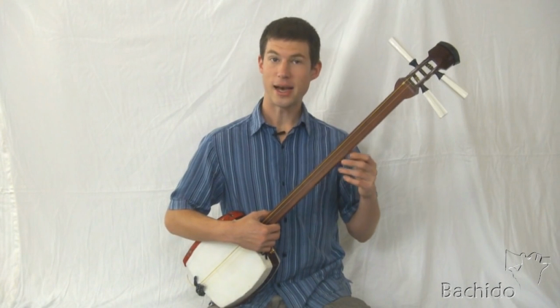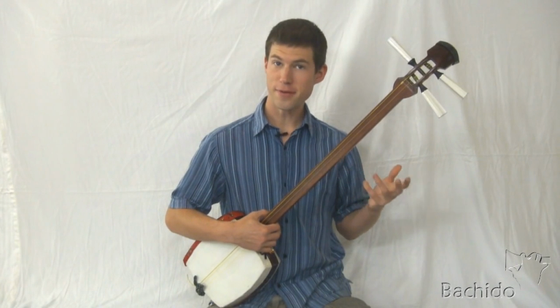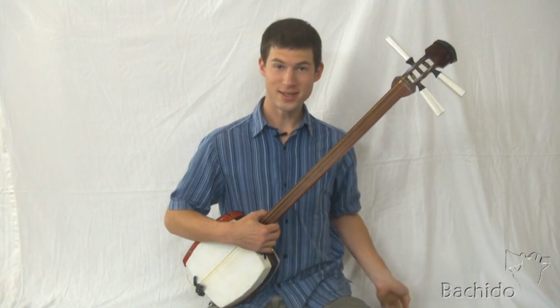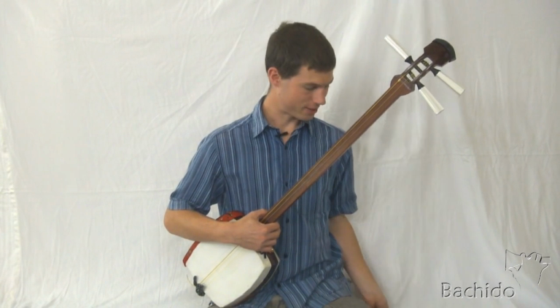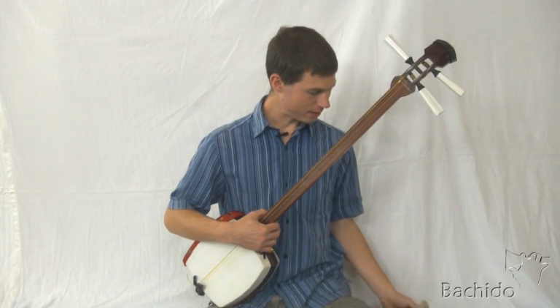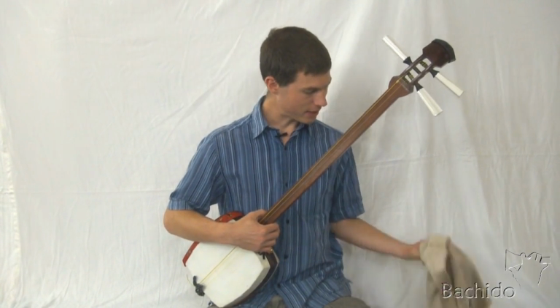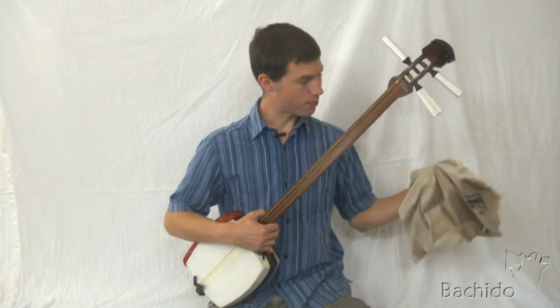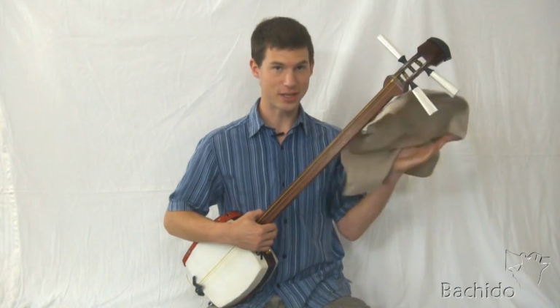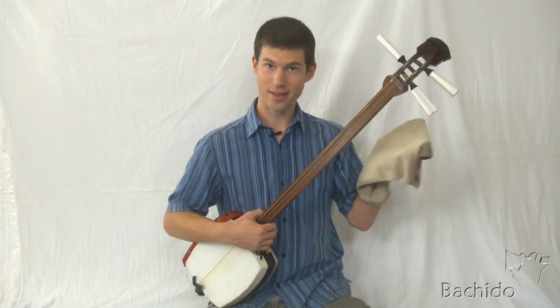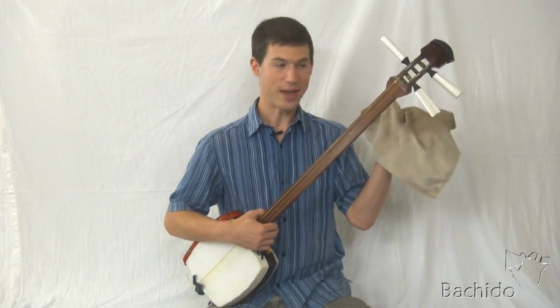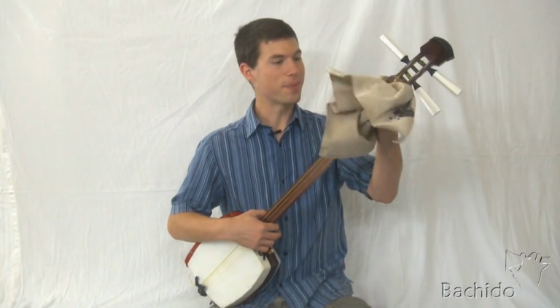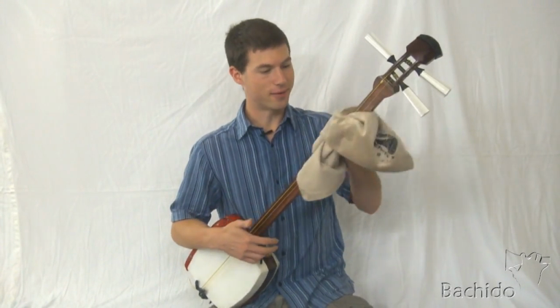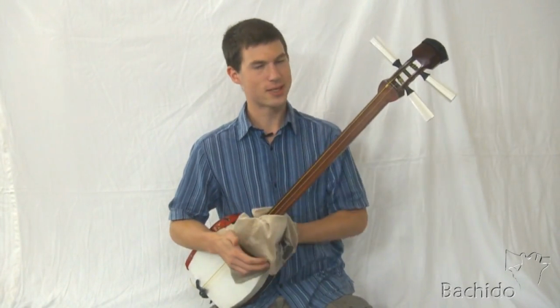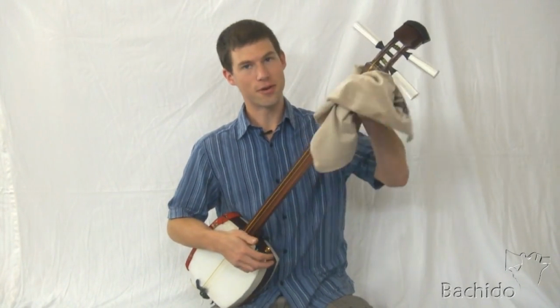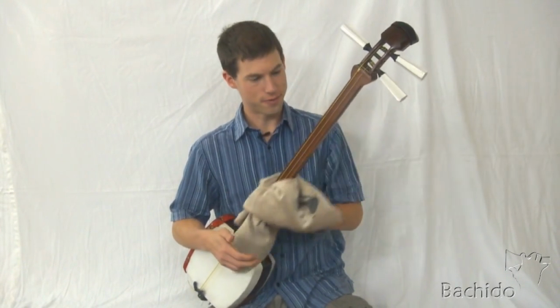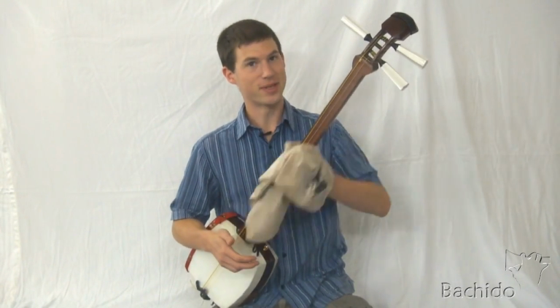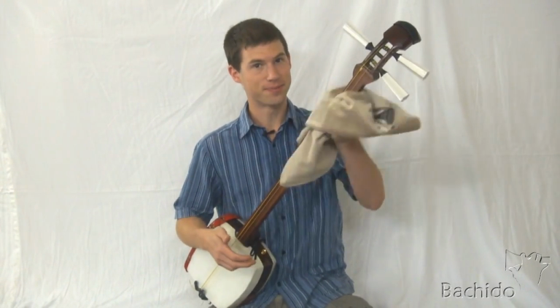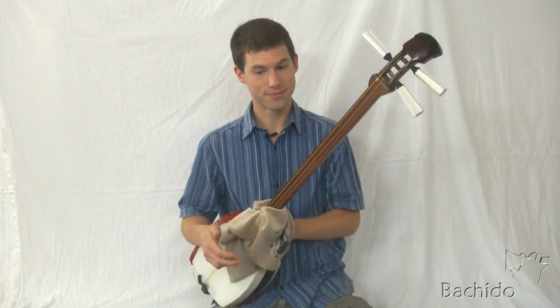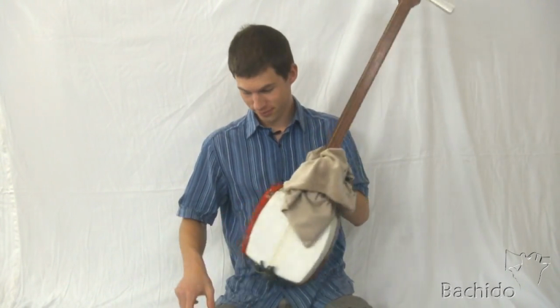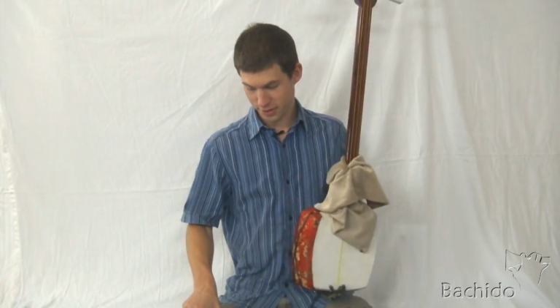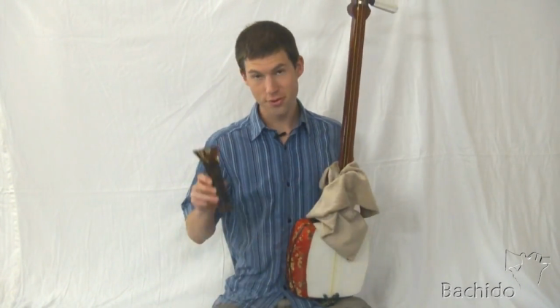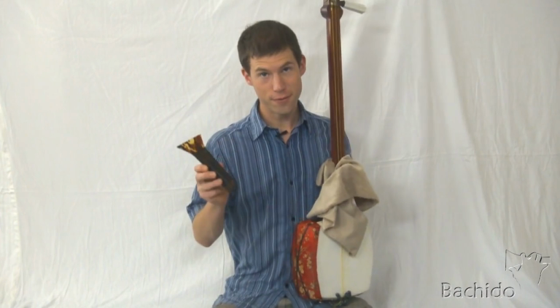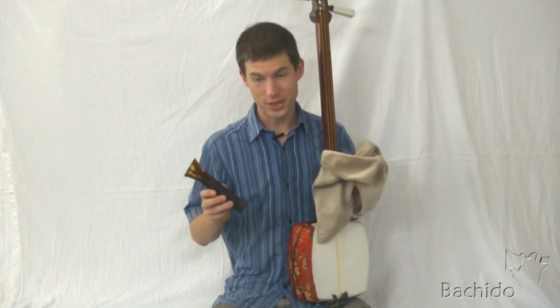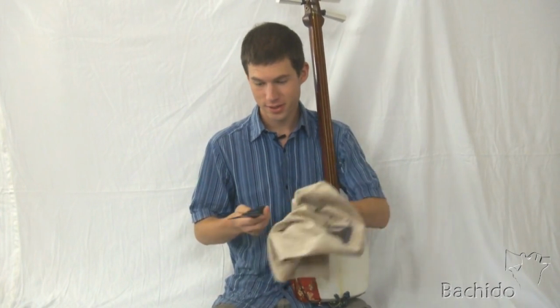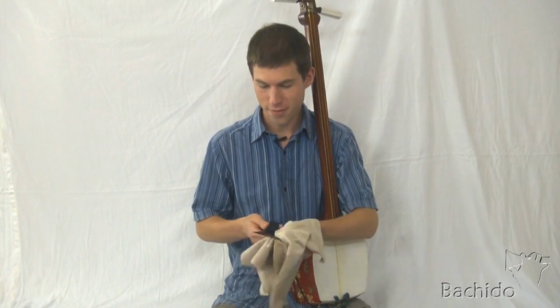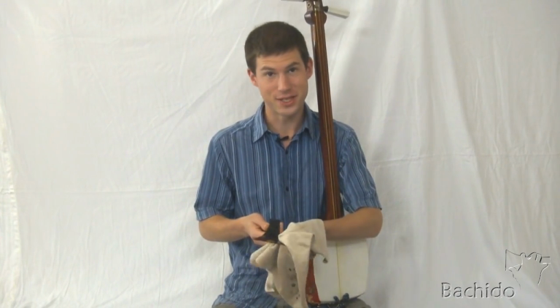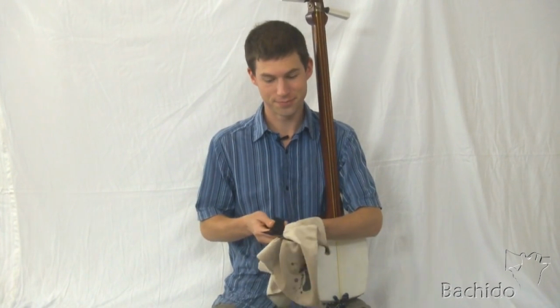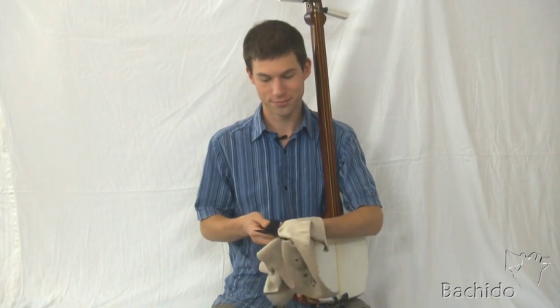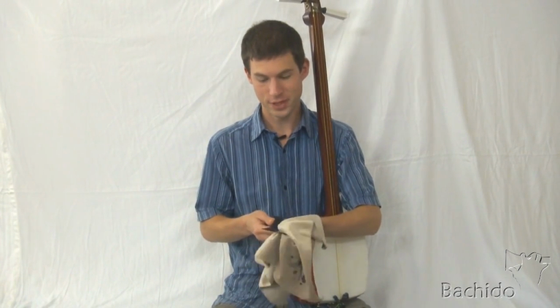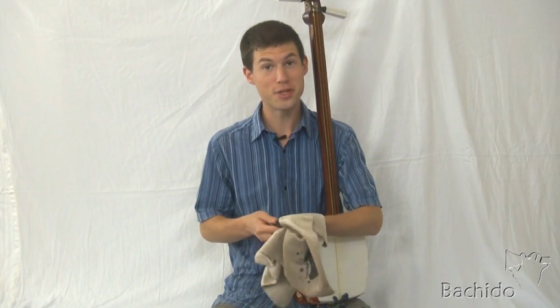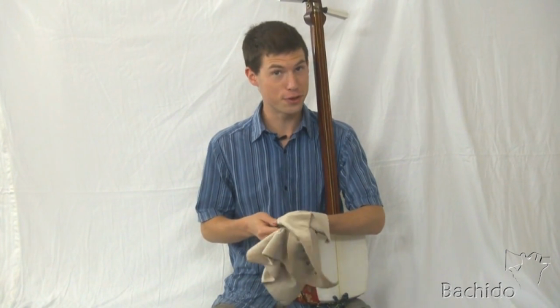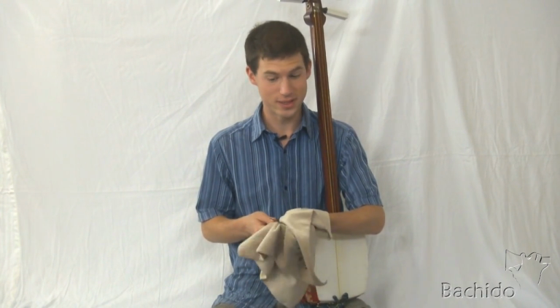After every playing session, take your polishing cloth and wipe down the sao of your shamisen, and also wipe fingerprints off of the bachi. You do this for two reasons.